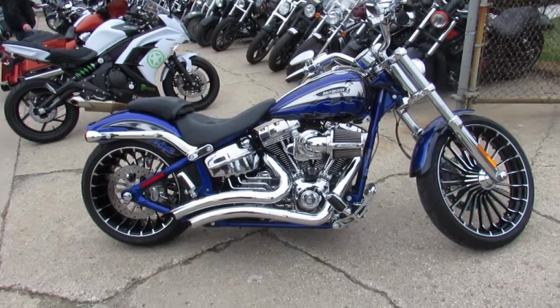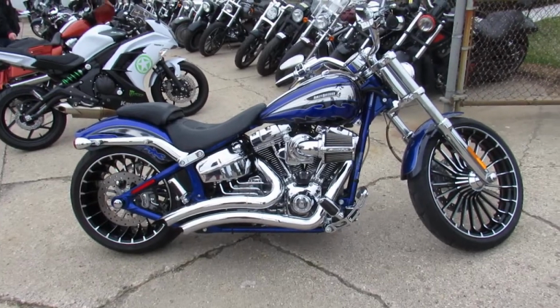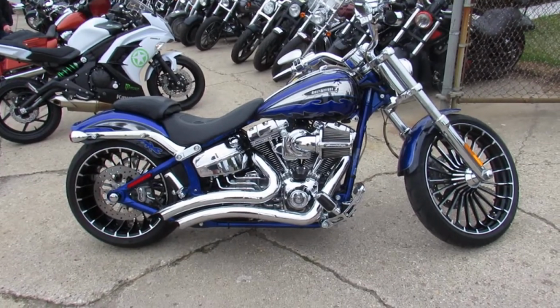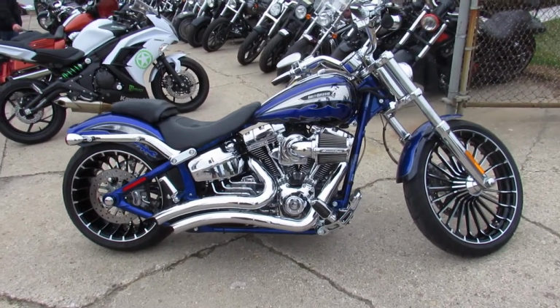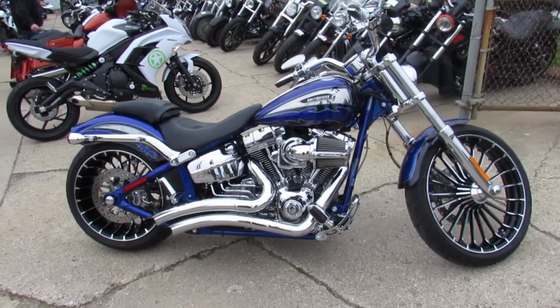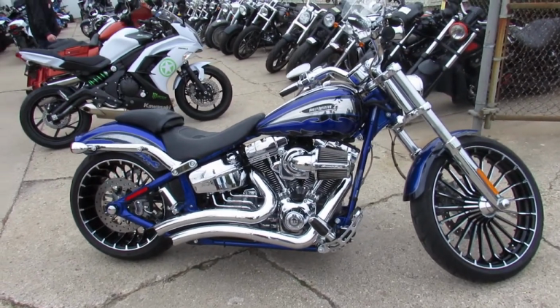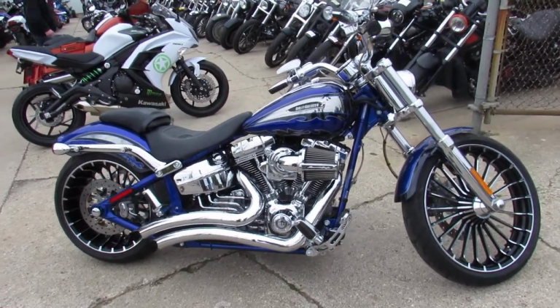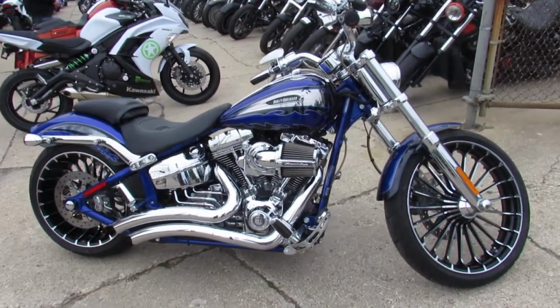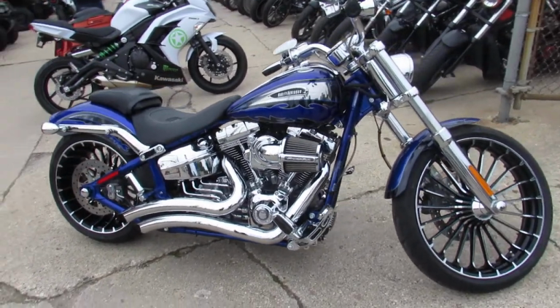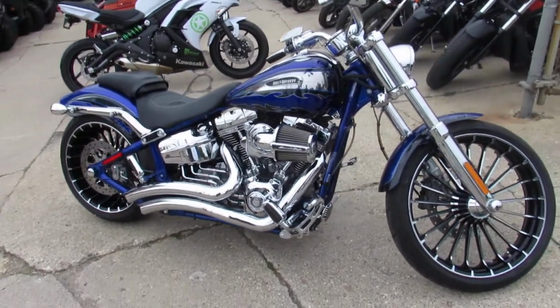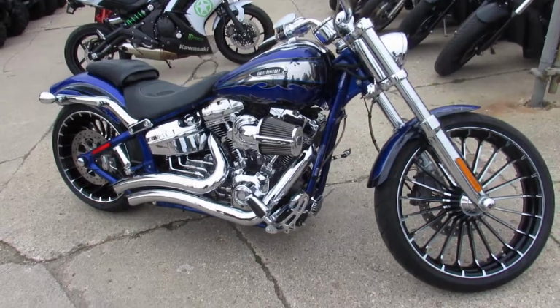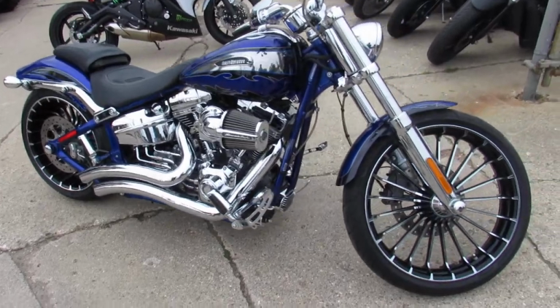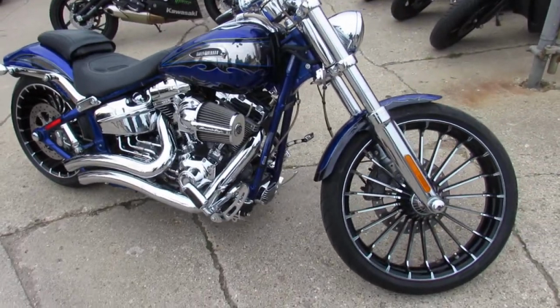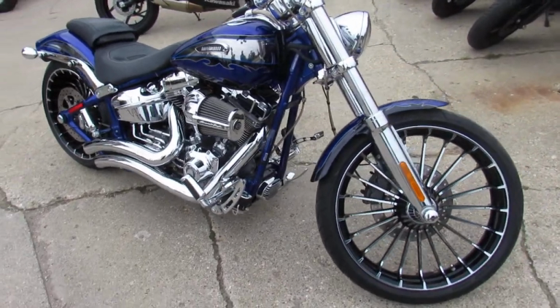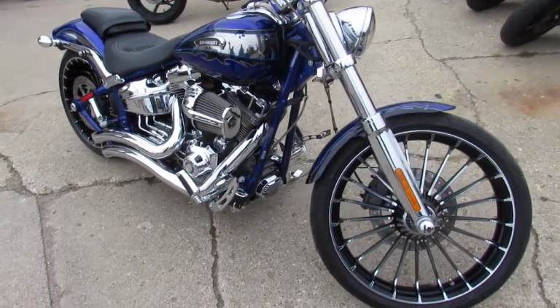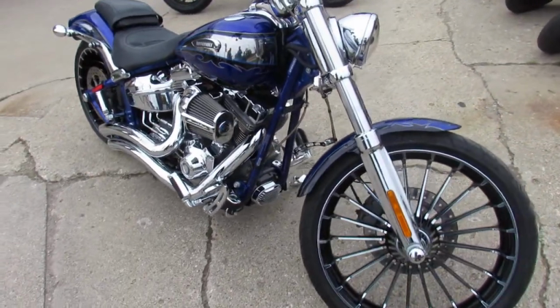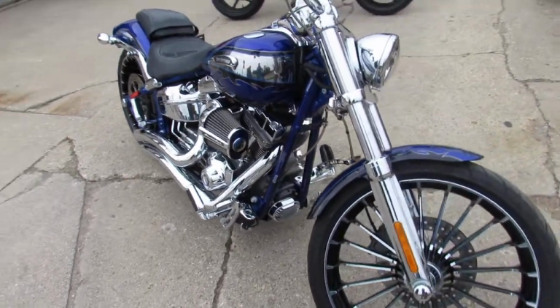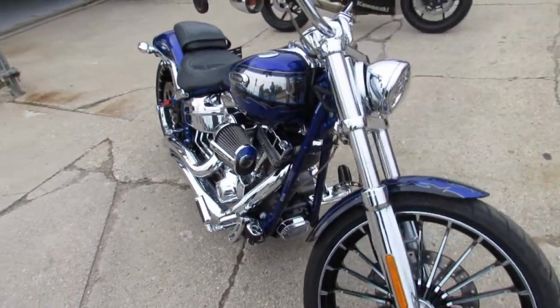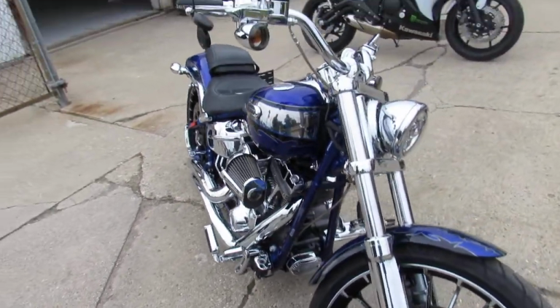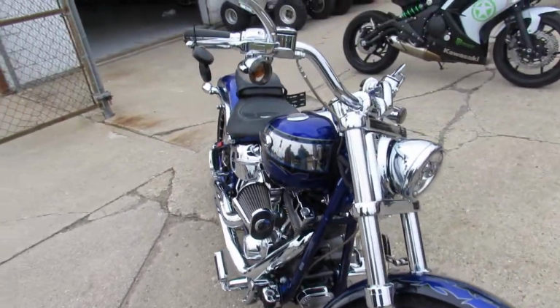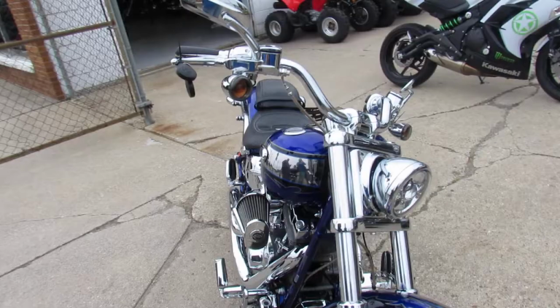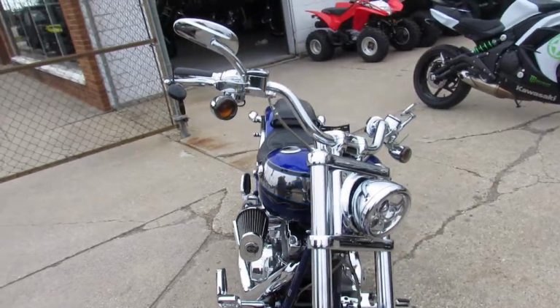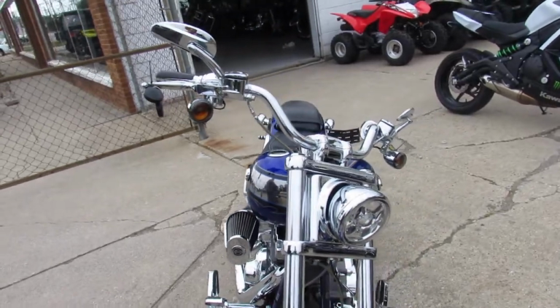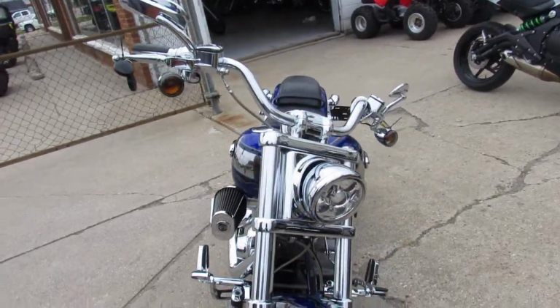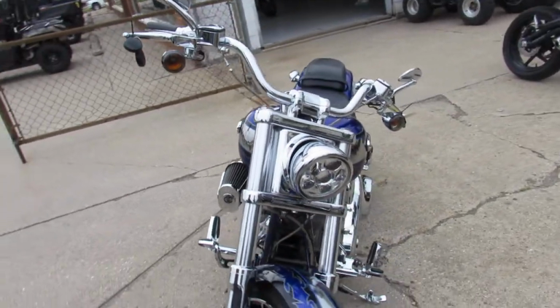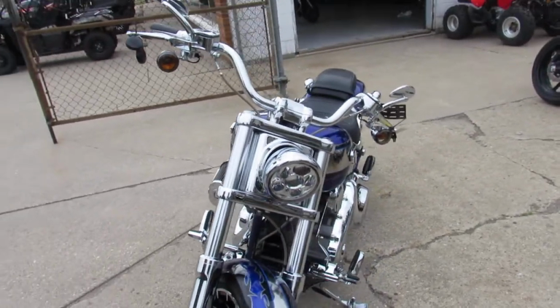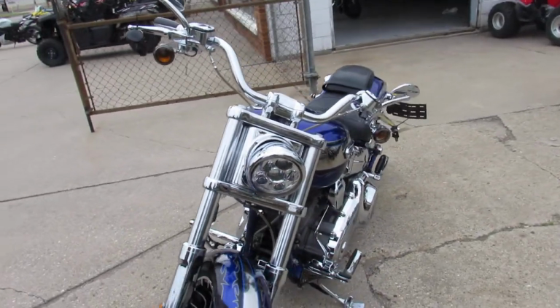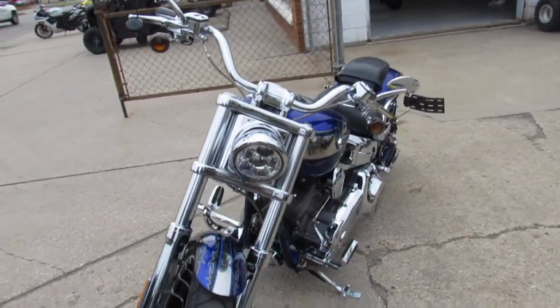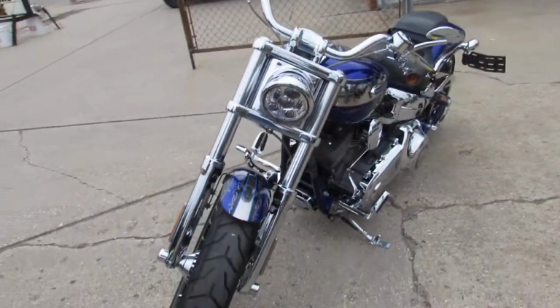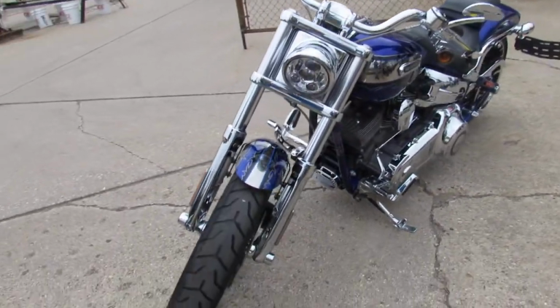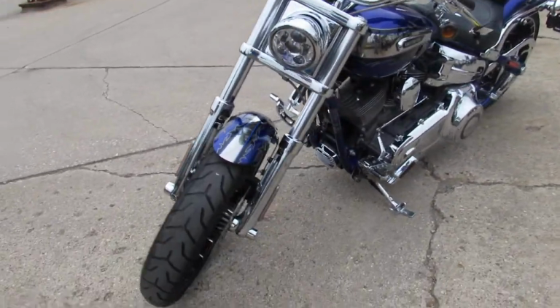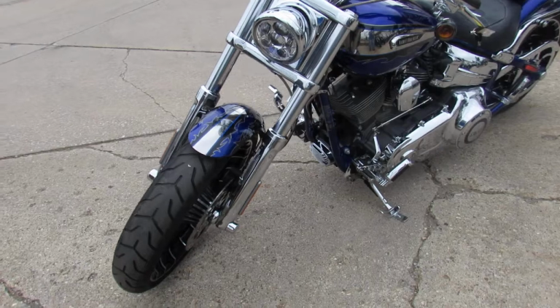Hey guys, ProofofPowerSports.com here doing some videos on the used Harley-Davidson we just got in. Check this one out — 2014 Breakout, Screamin' Eagle CVO, it's got the 110 cubic inch motor guys.